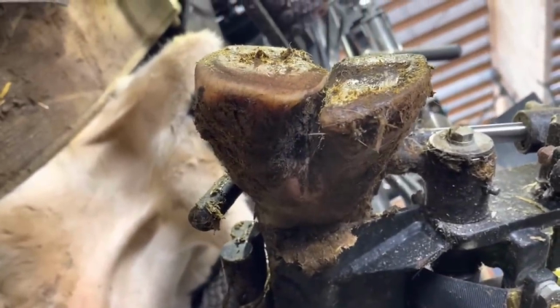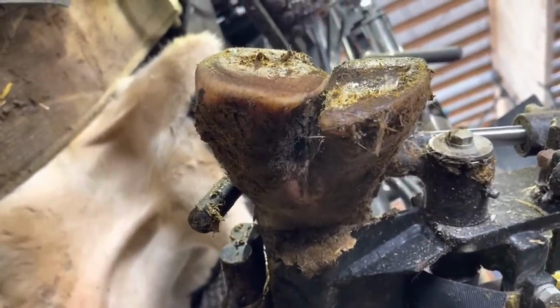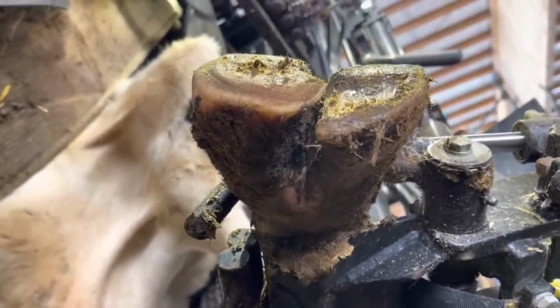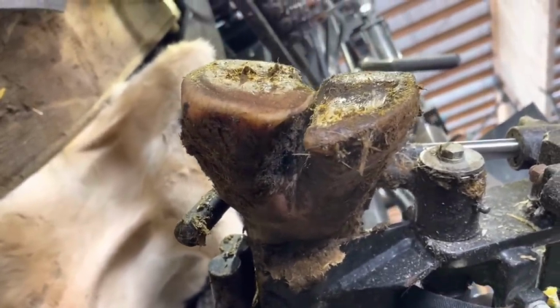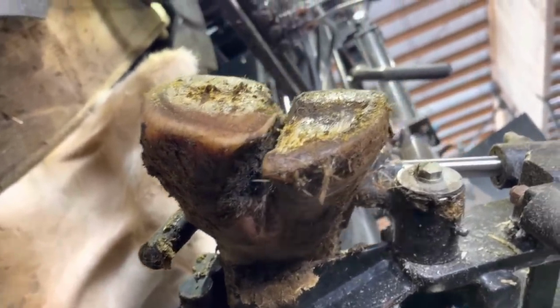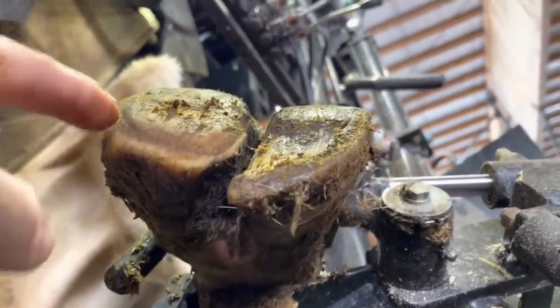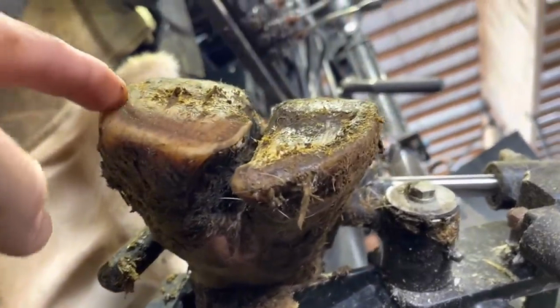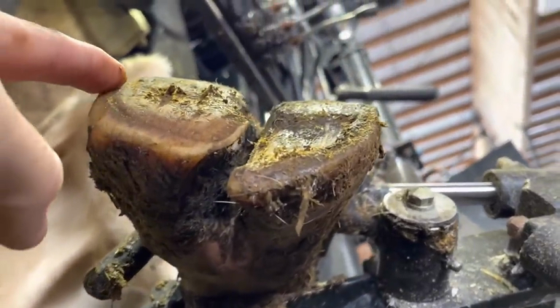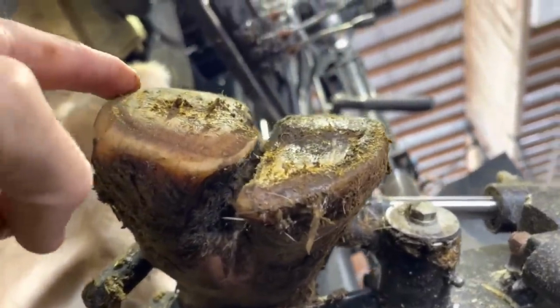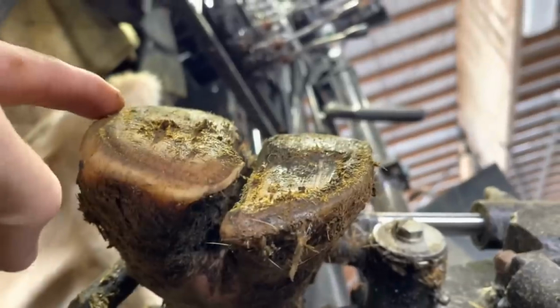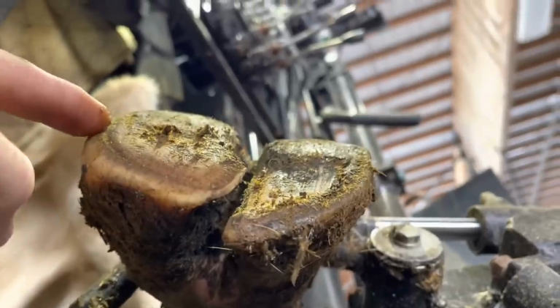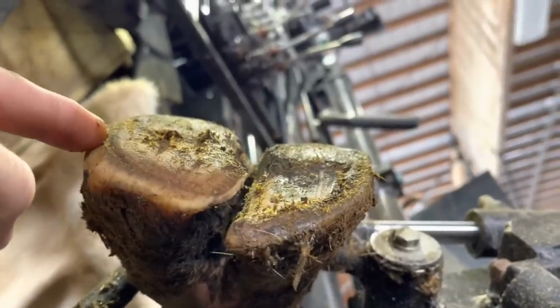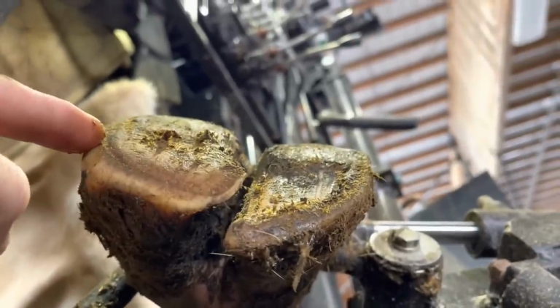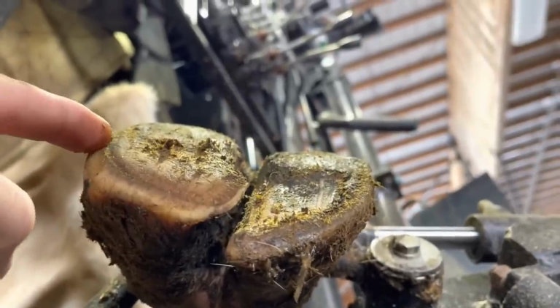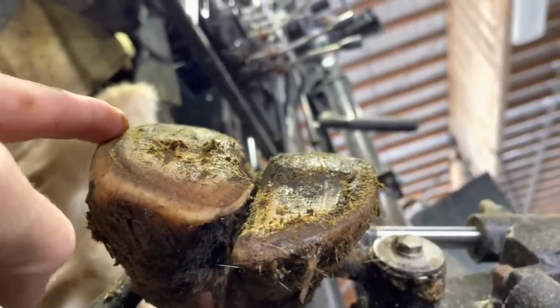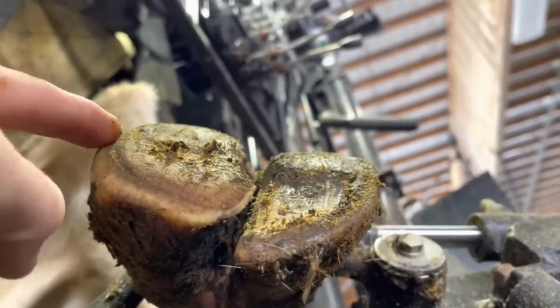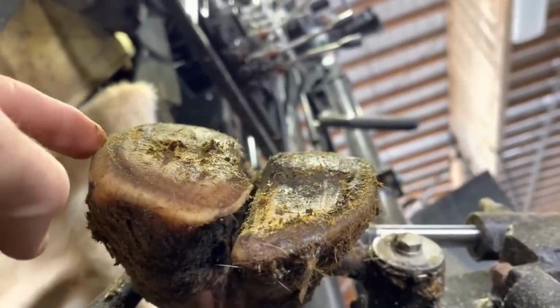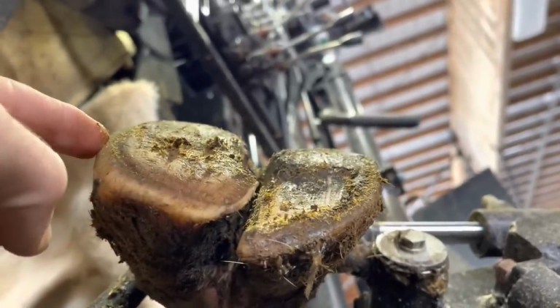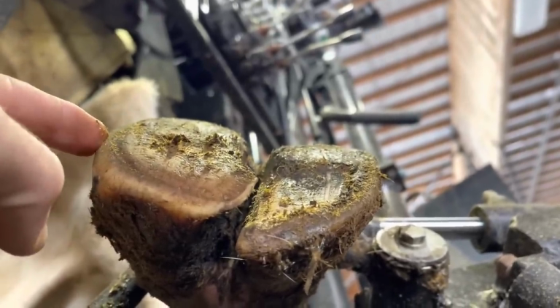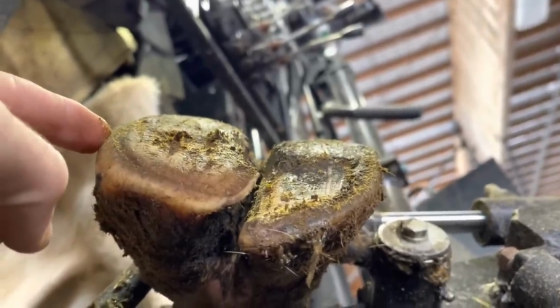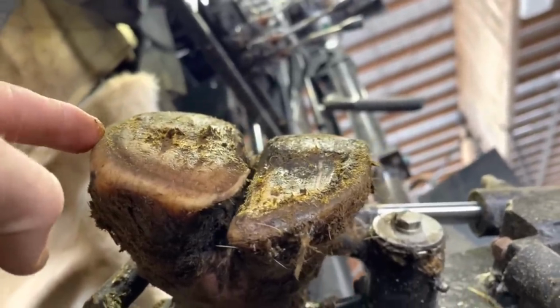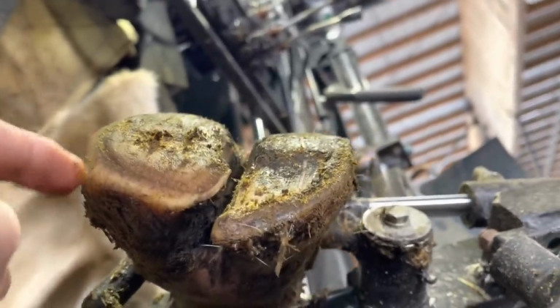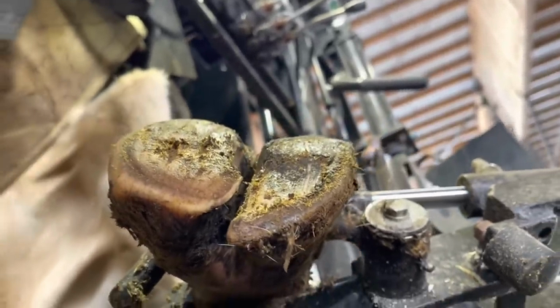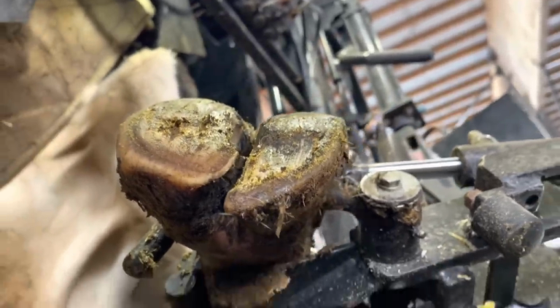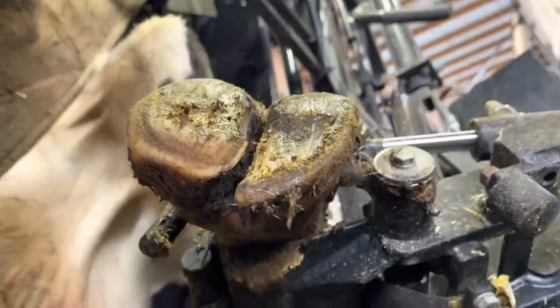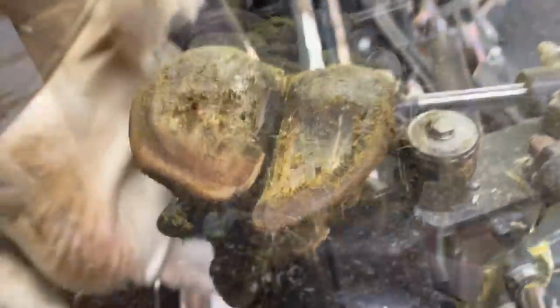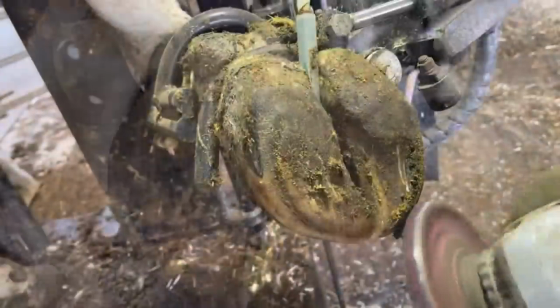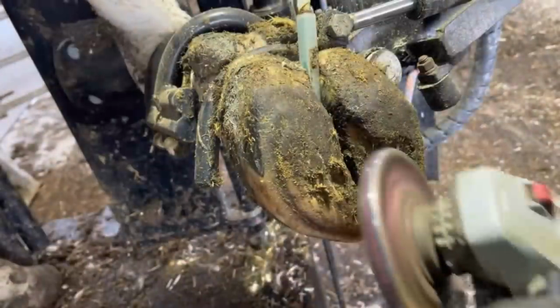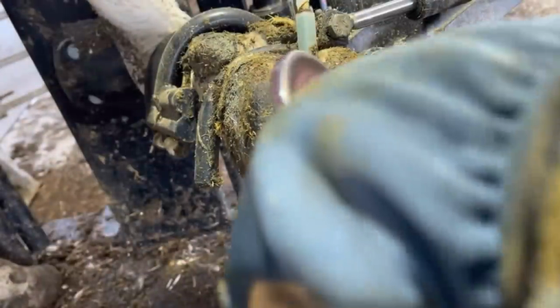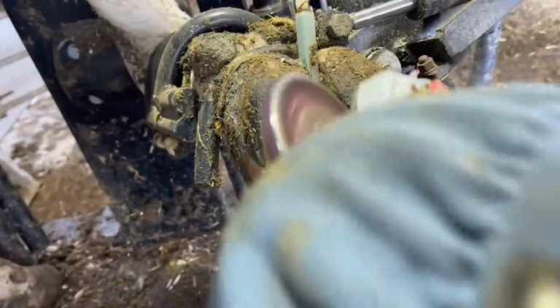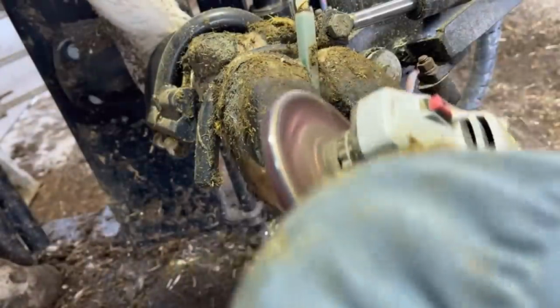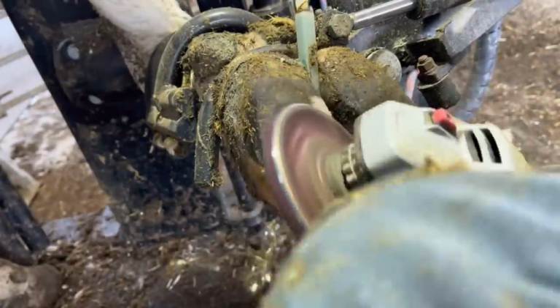We've got some imbalance in this medial claw. If we look to this outside wall we can see how that's been worn down. Pressures are being applied to that outside wall in an unnatural fashion and that's what's caused this problem.